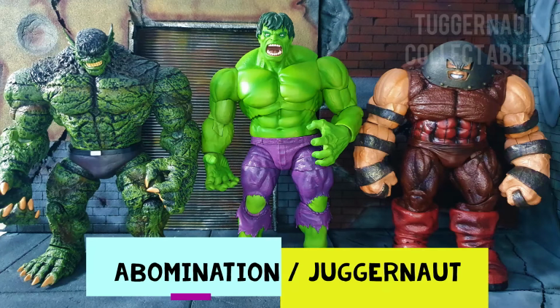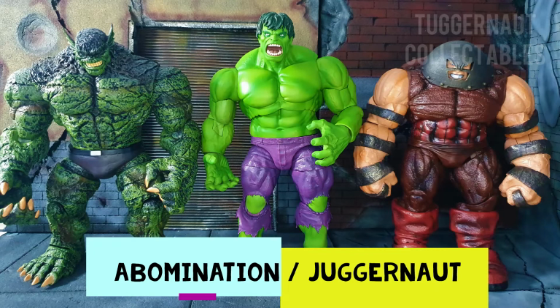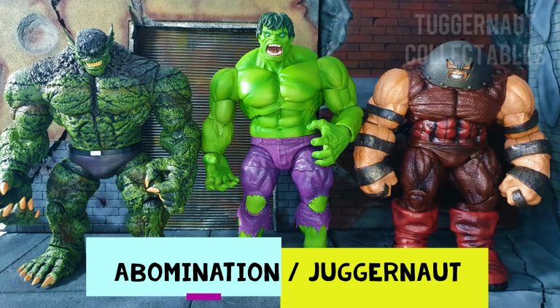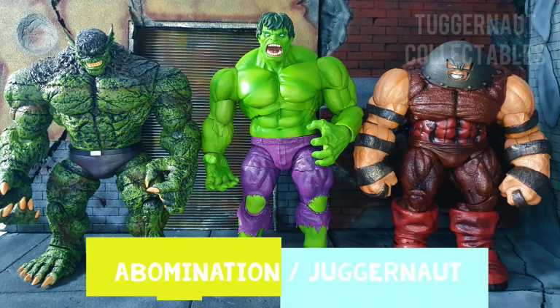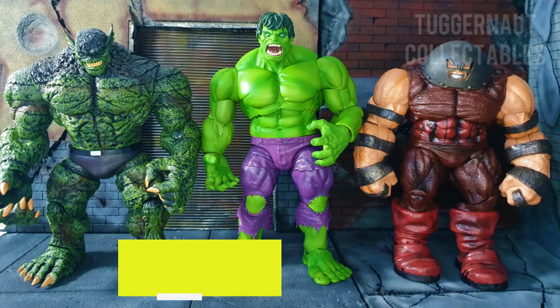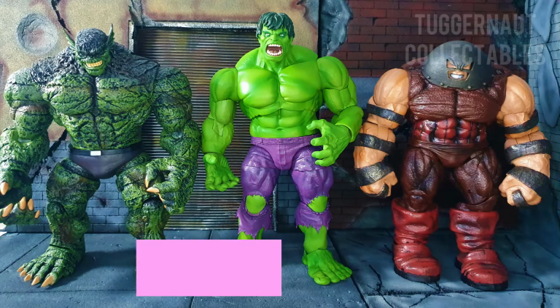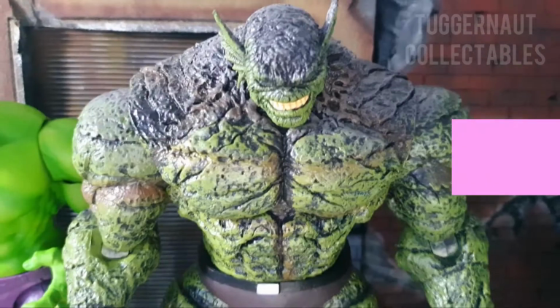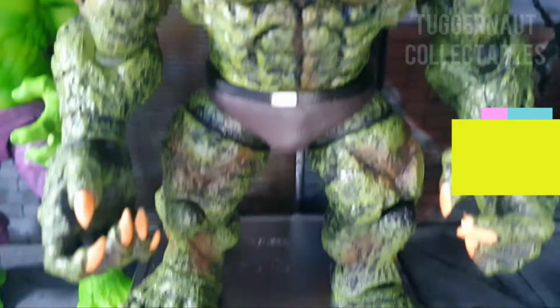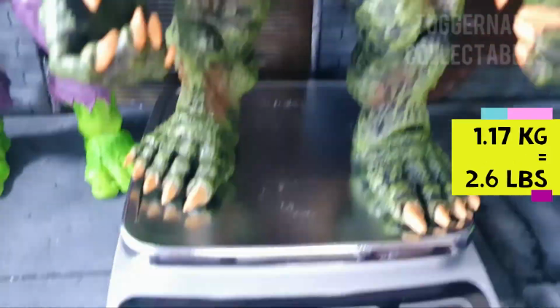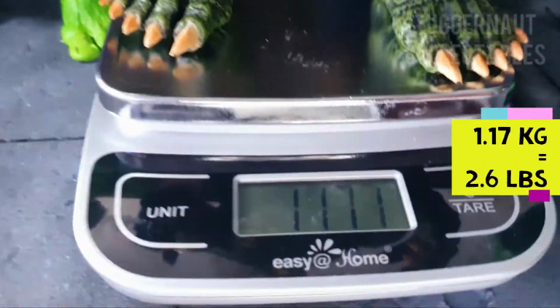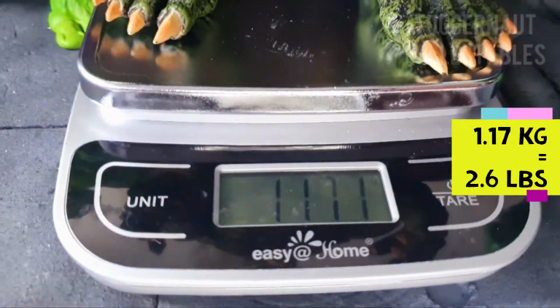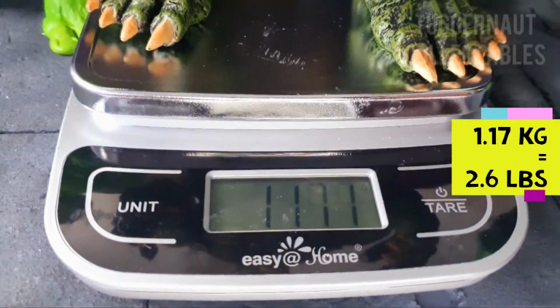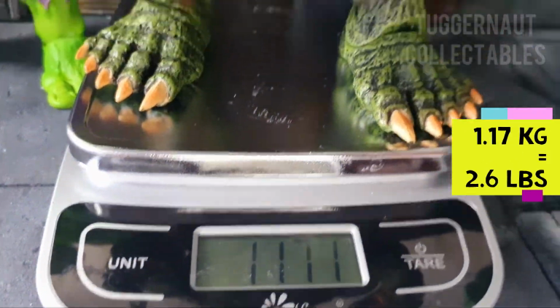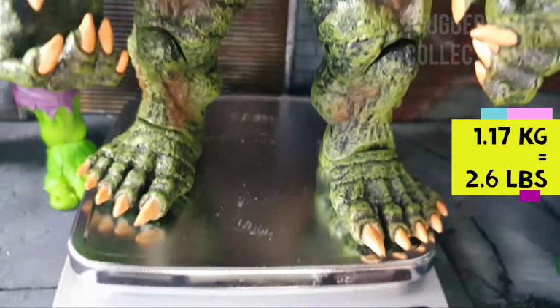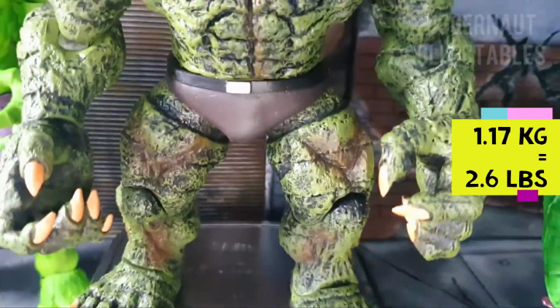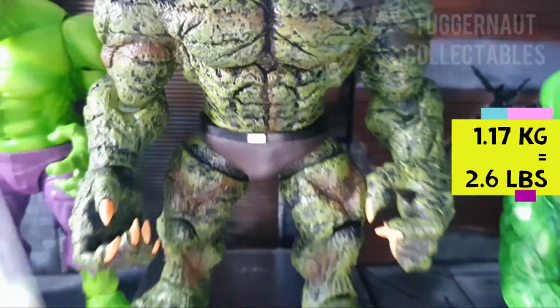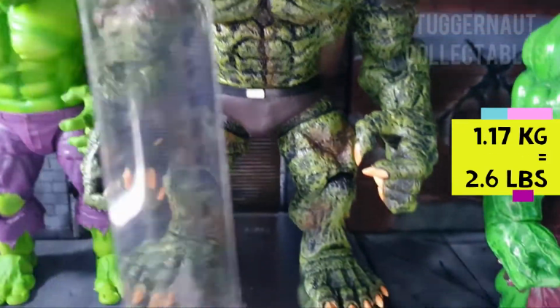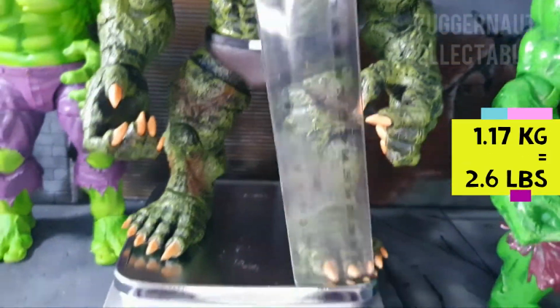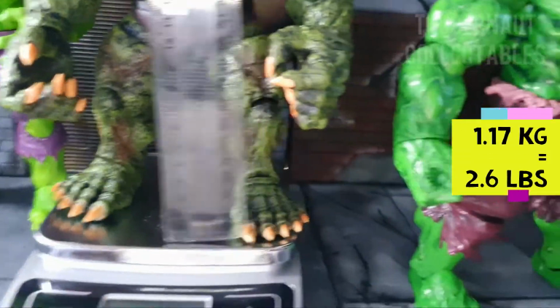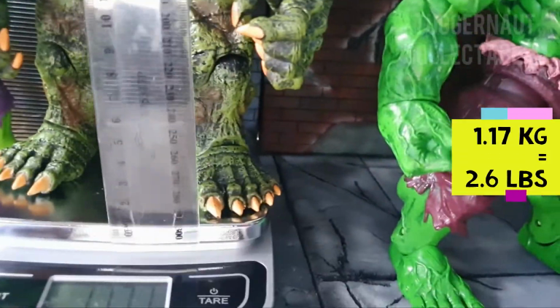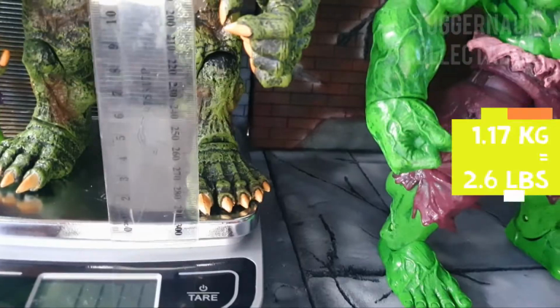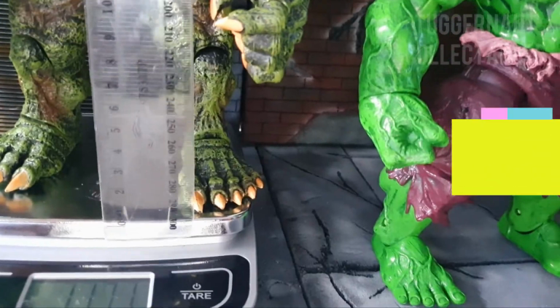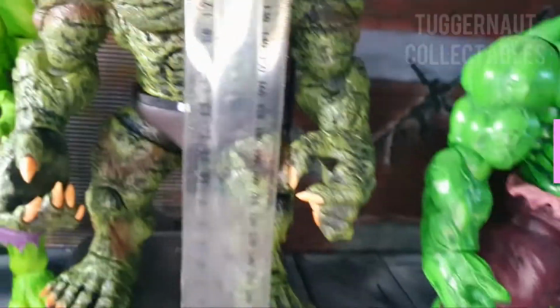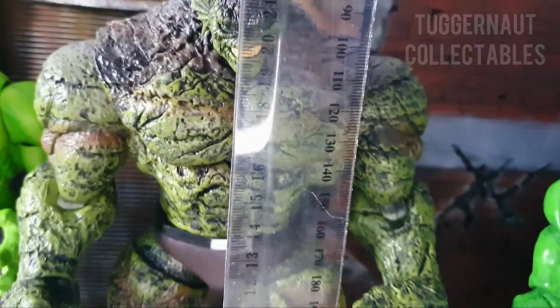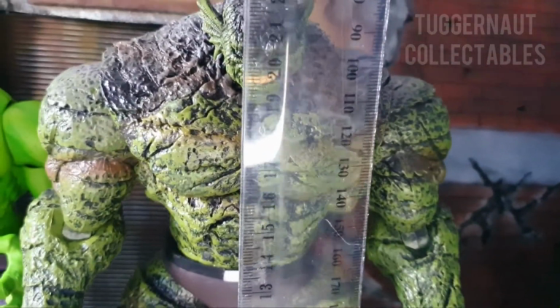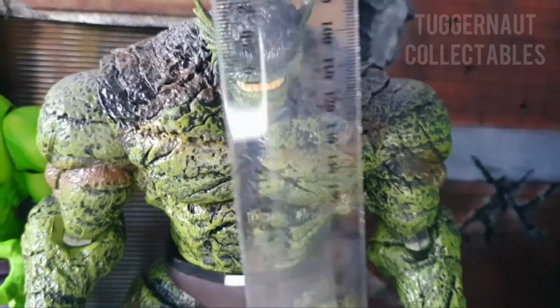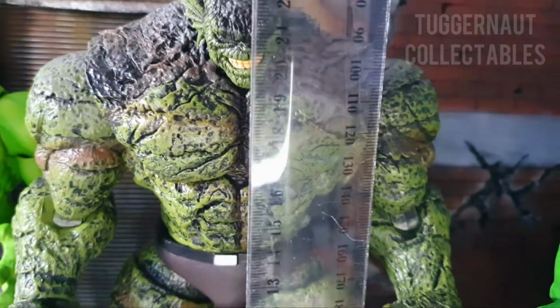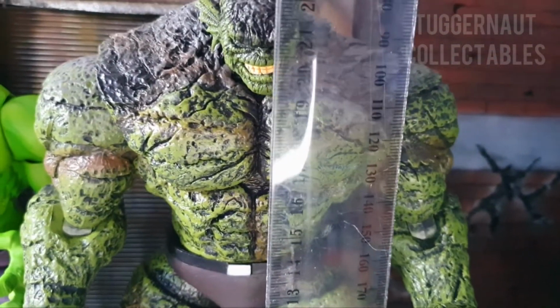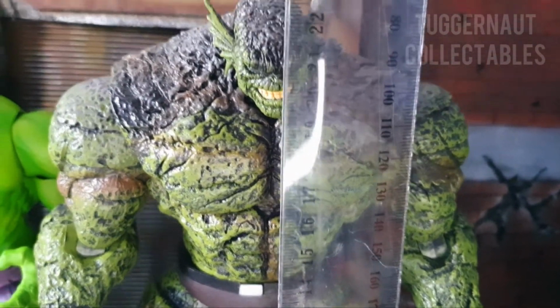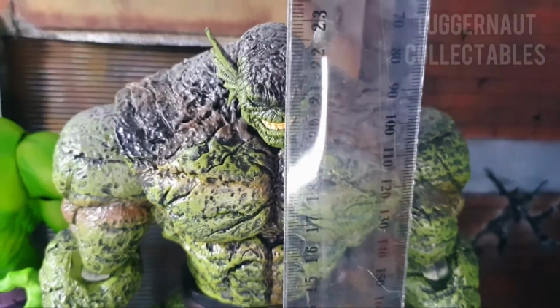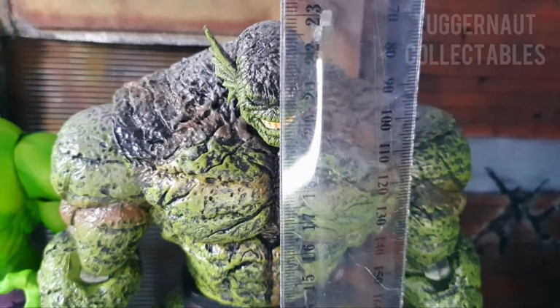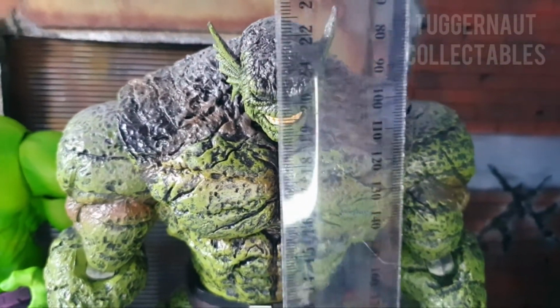Here we have him beside the Marvel Select Abomination and the Juggernaut. In terms of weight, the Abomination weighs 1.17 kilograms — my heaviest Marvel Select figure — and he is 23 centimeters tall.